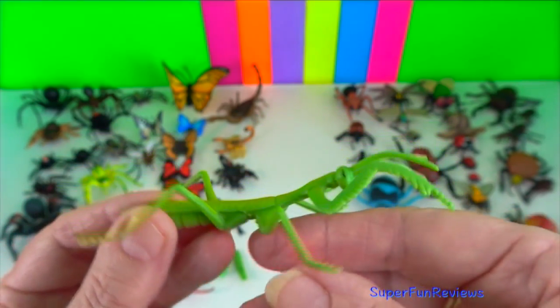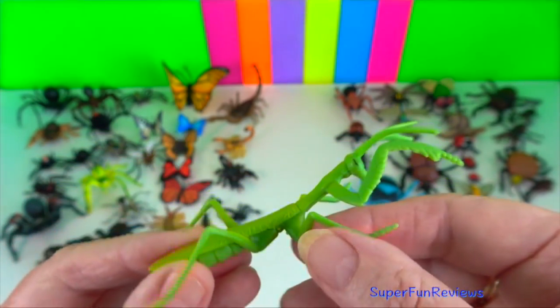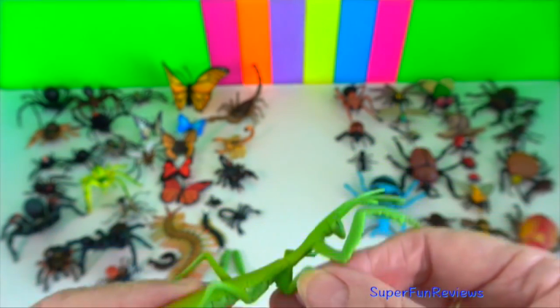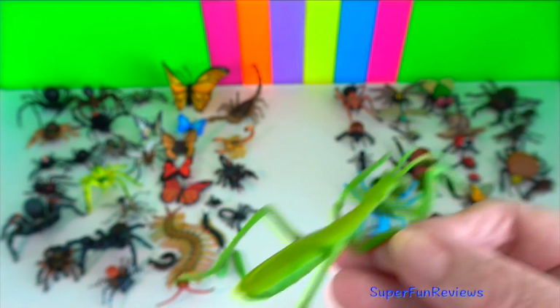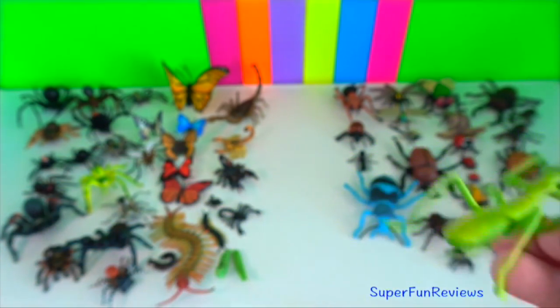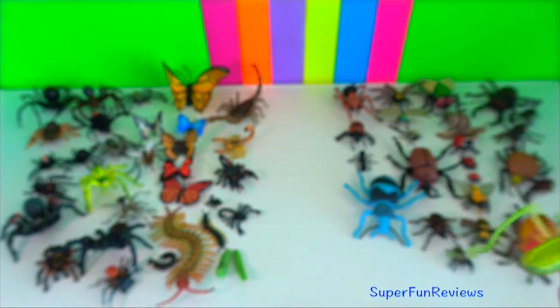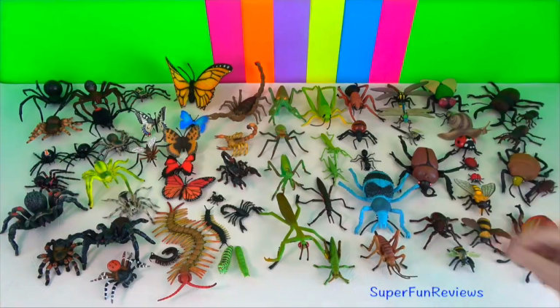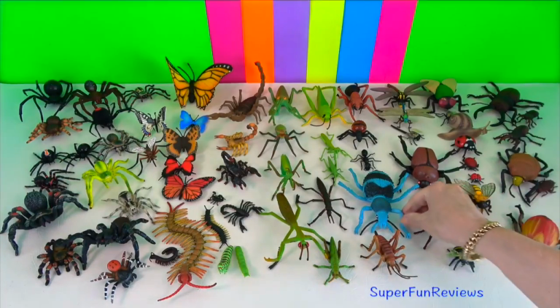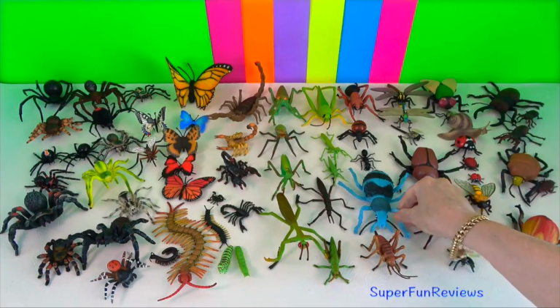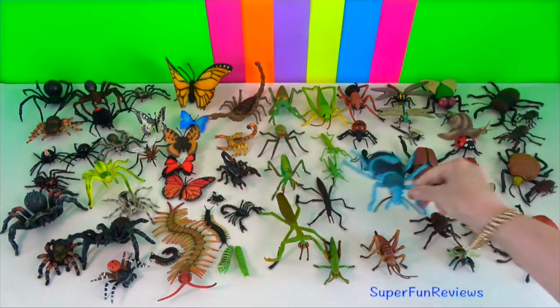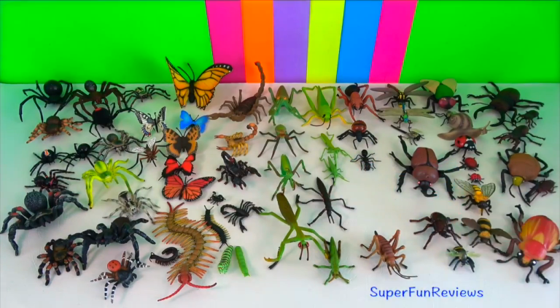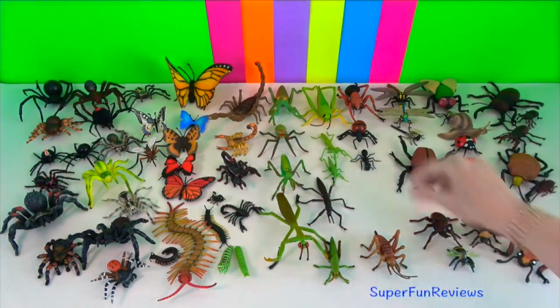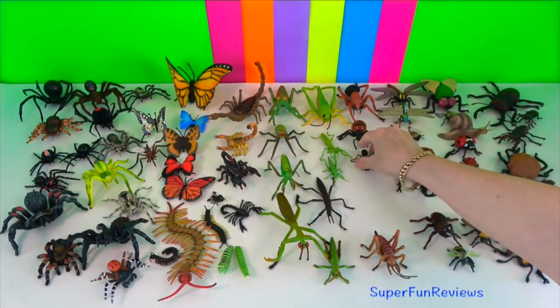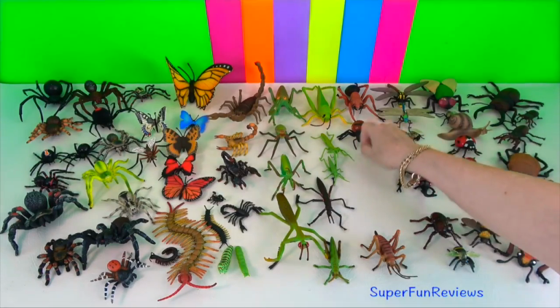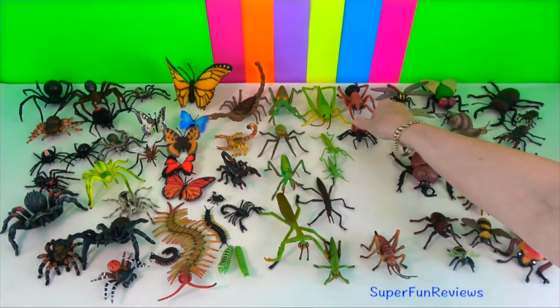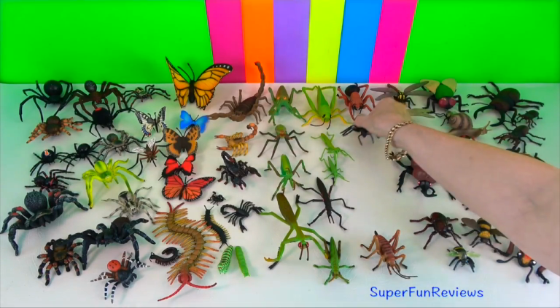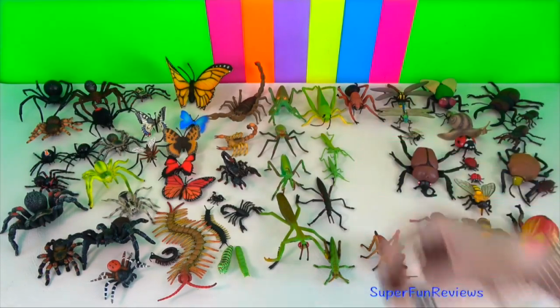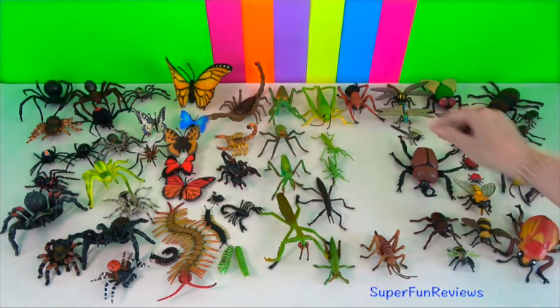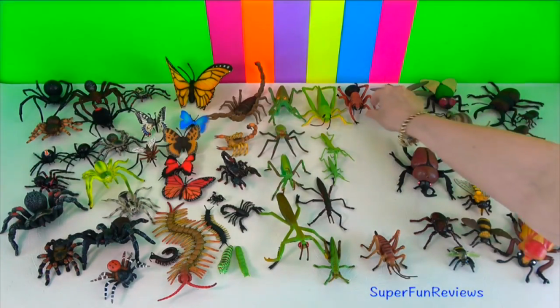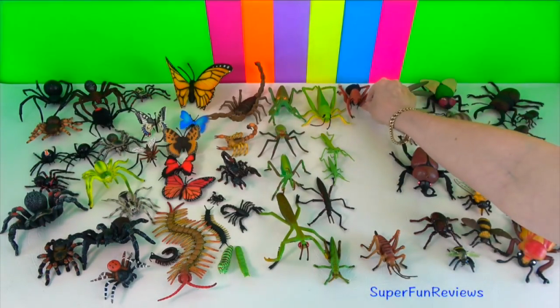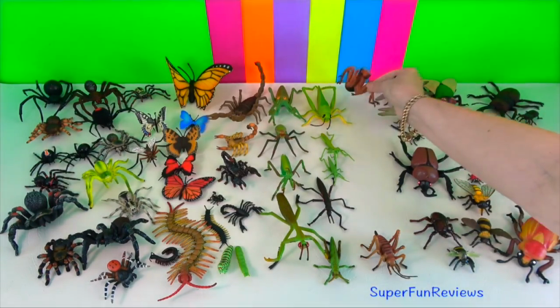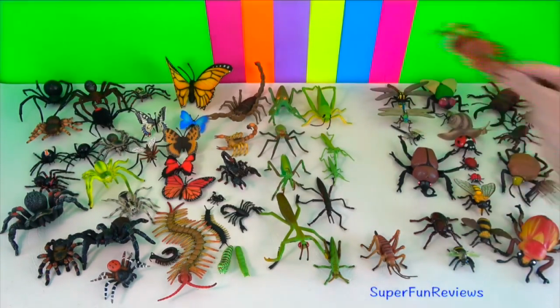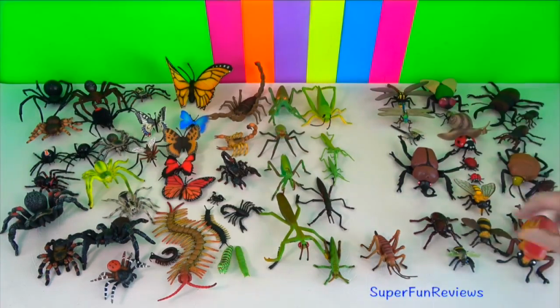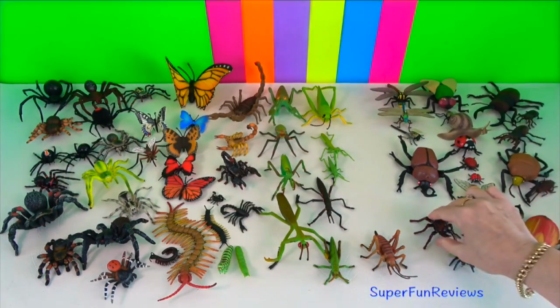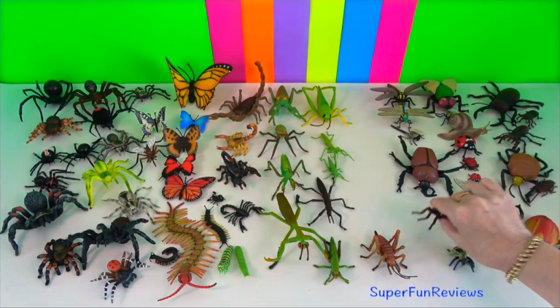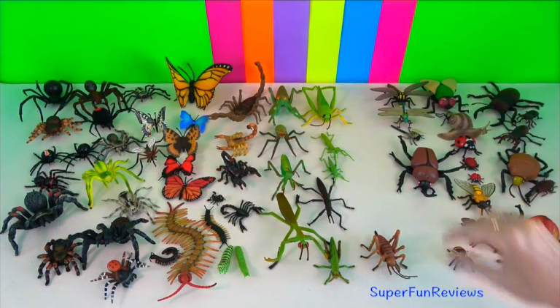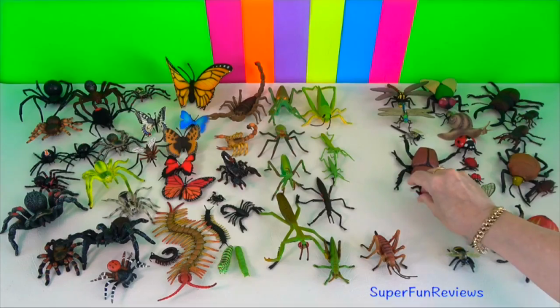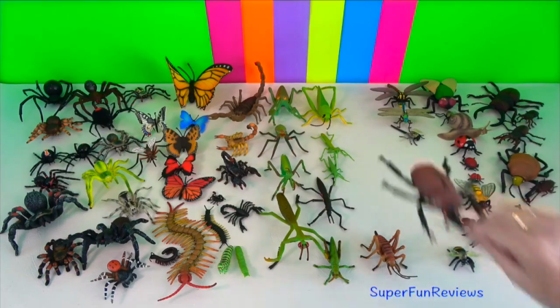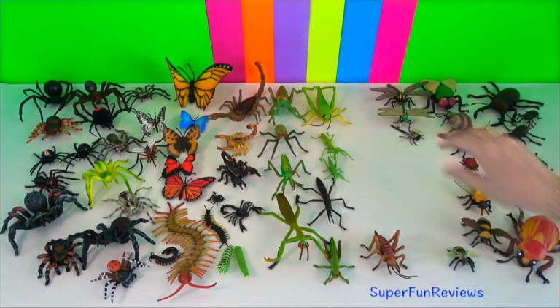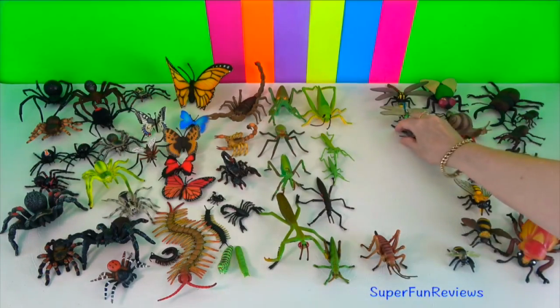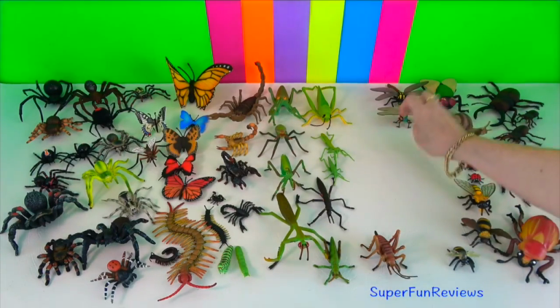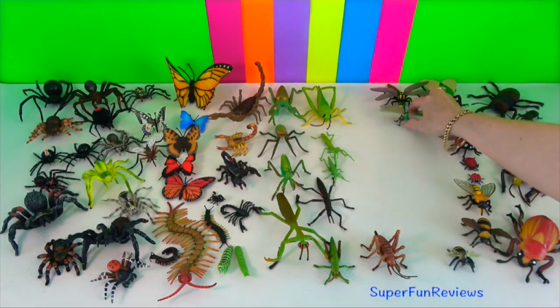Arthropods are characterised by having the following features: a hard external skeleton, a segmented body, and at least three pairs of jointed legs.